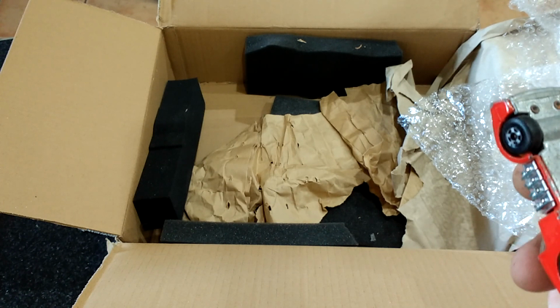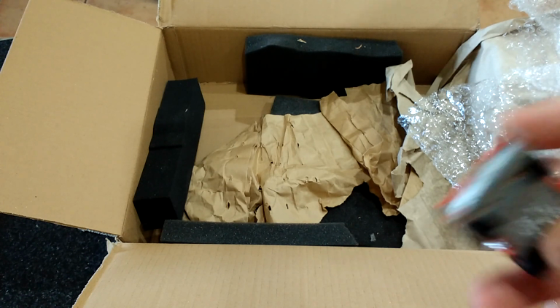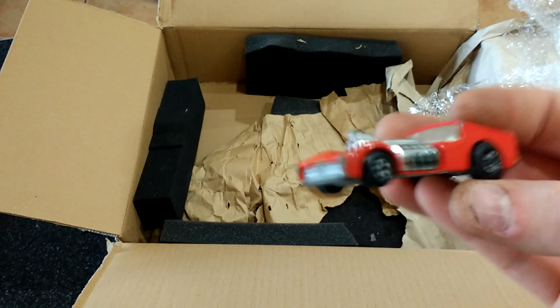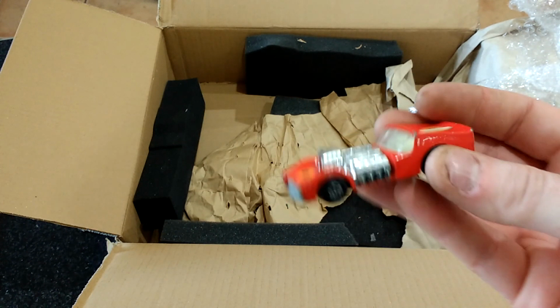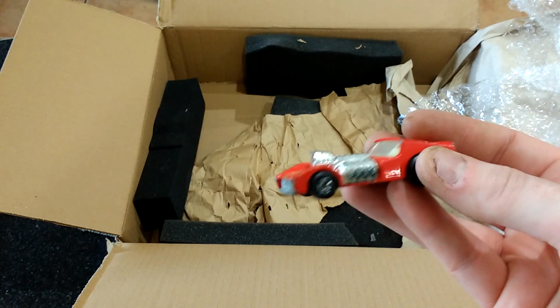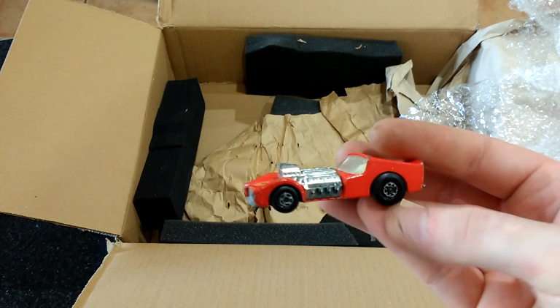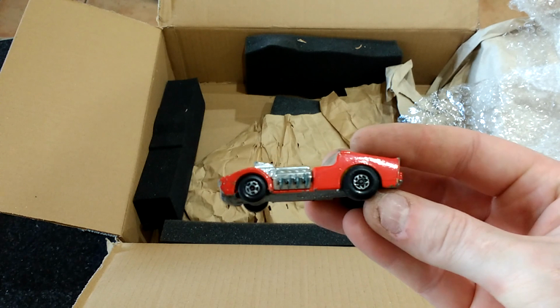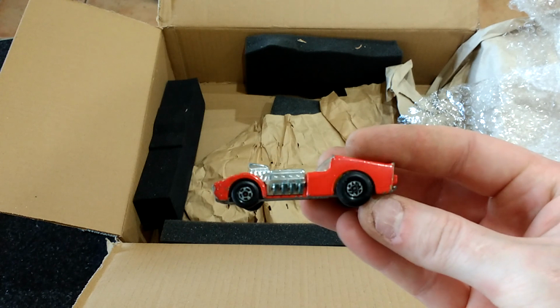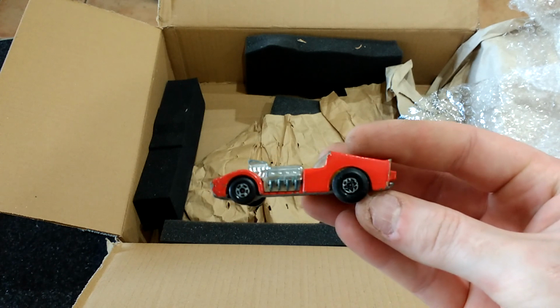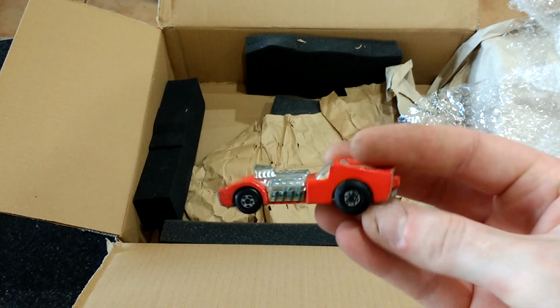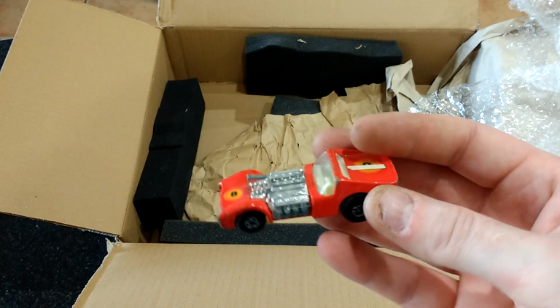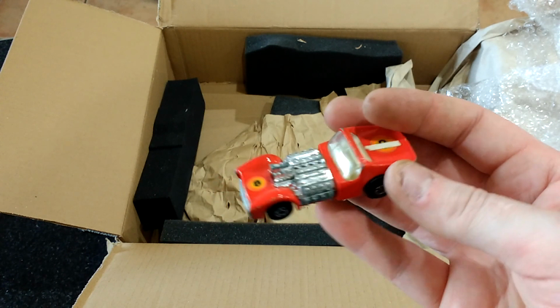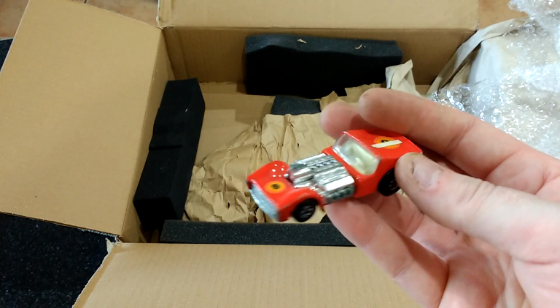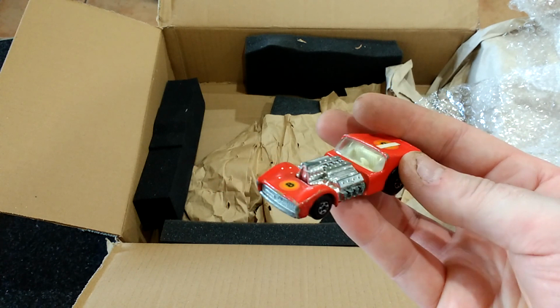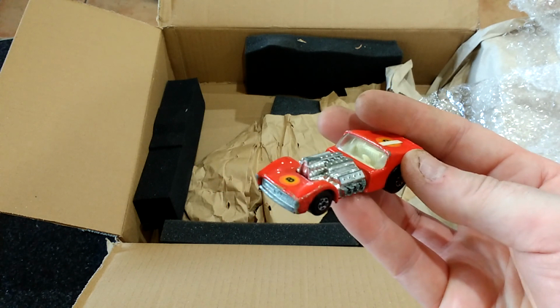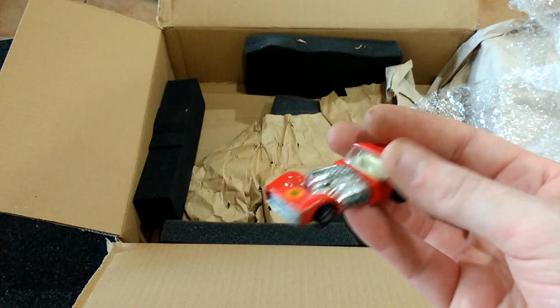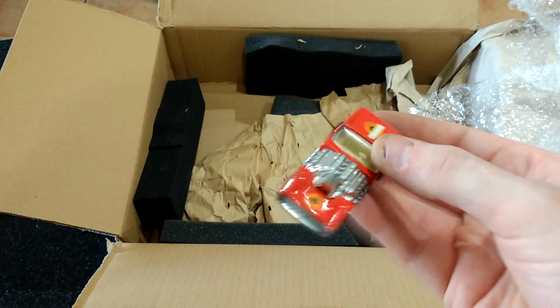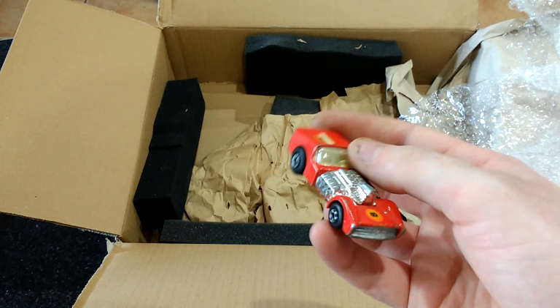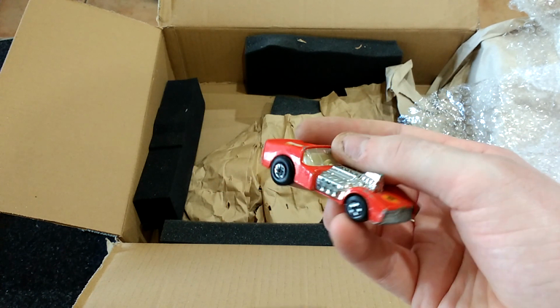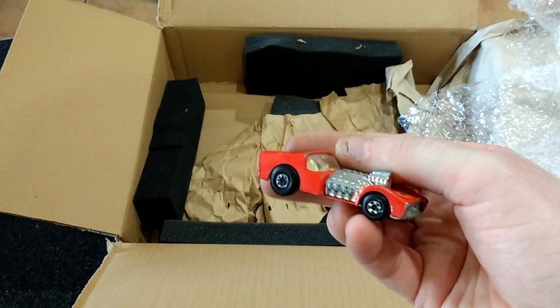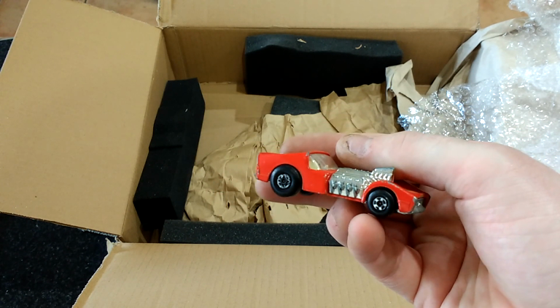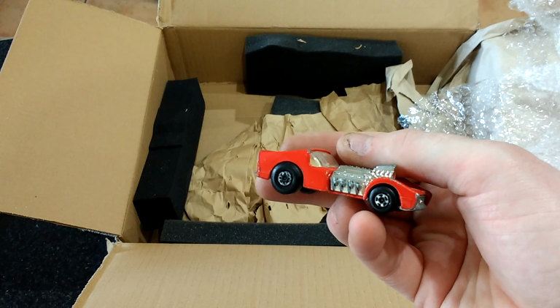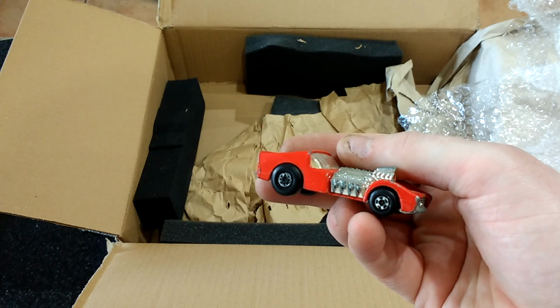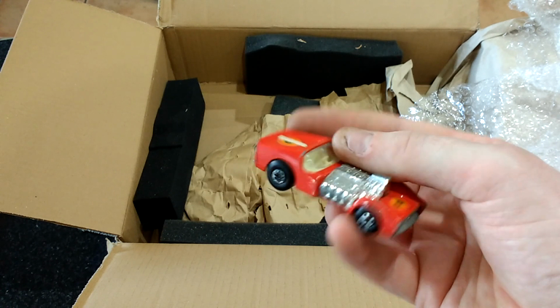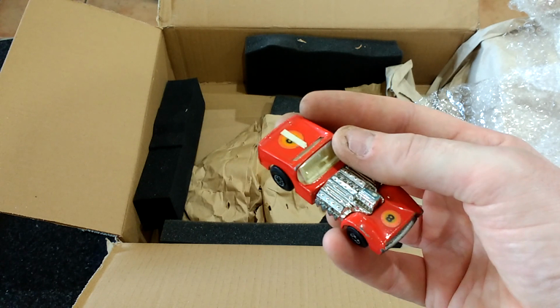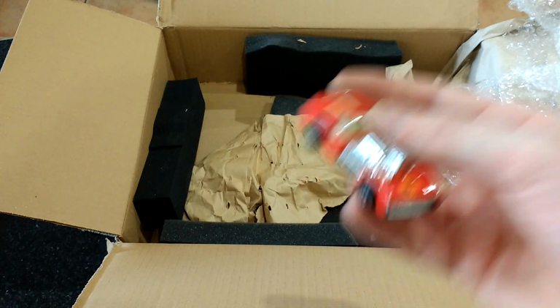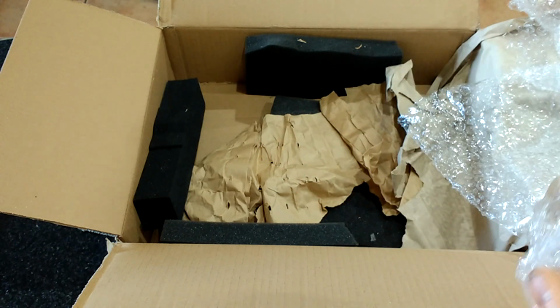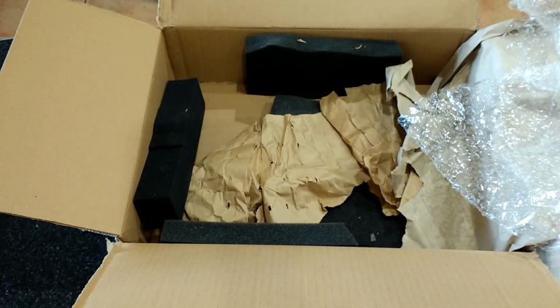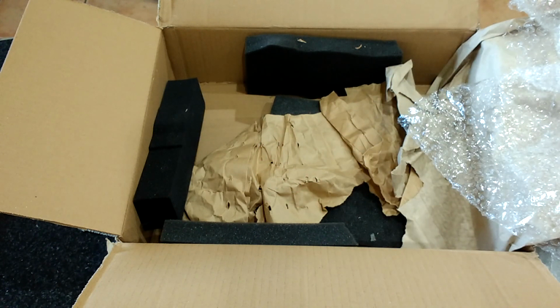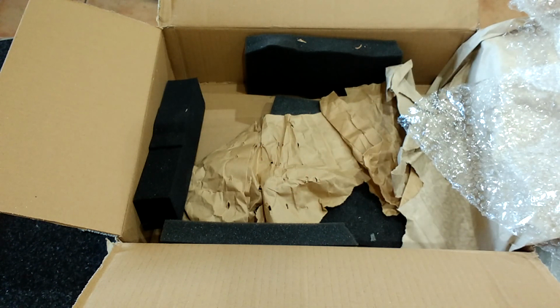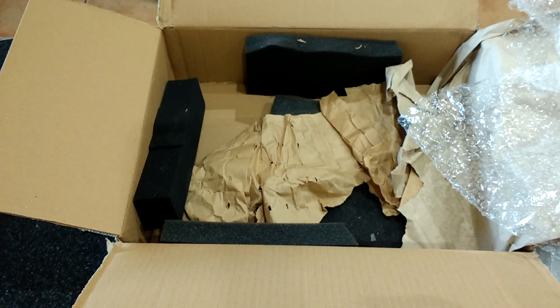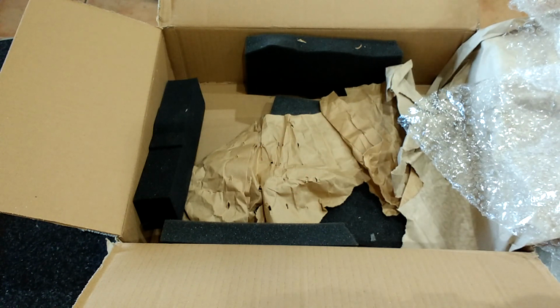A little dragster — not in bad nick, is that? Just re-coat the wheels and bits on the engine and it's probably displayable with a good clean.